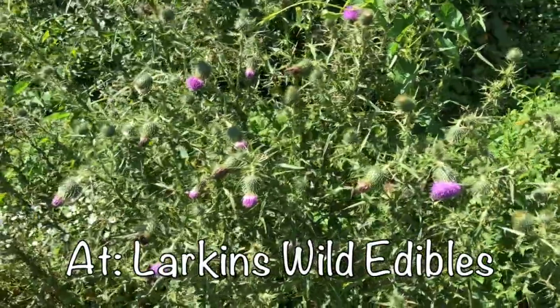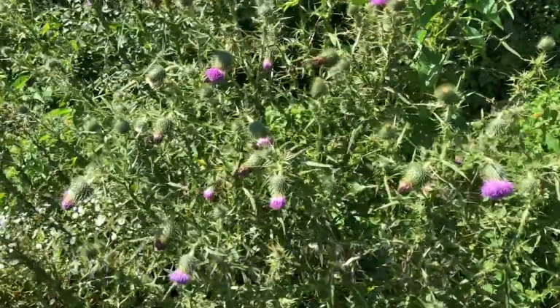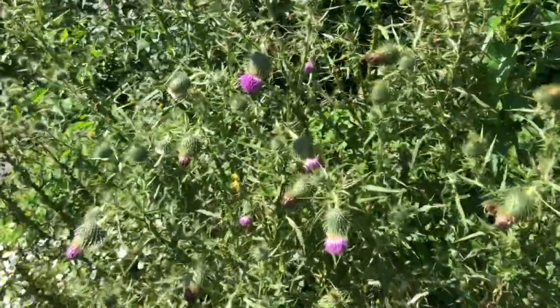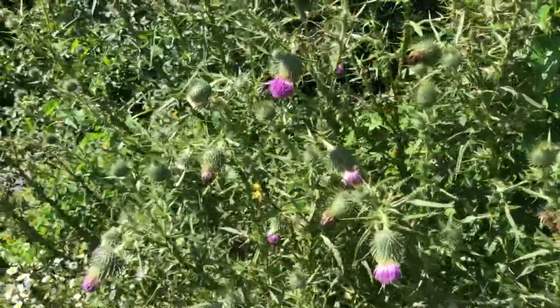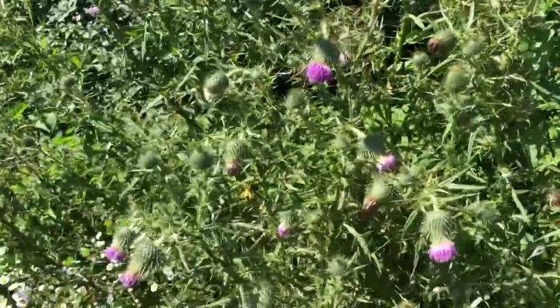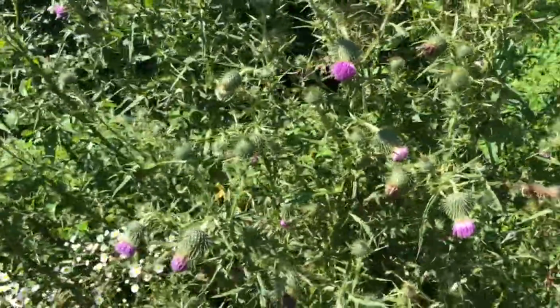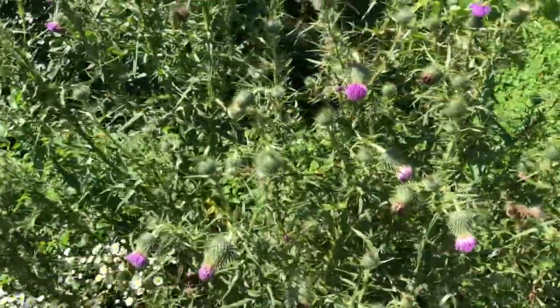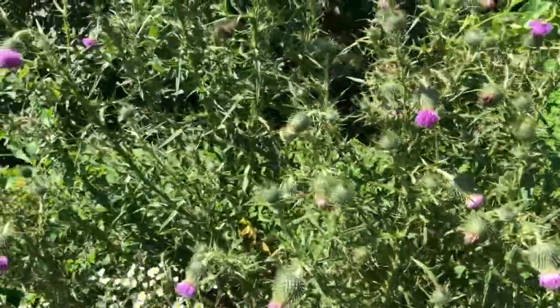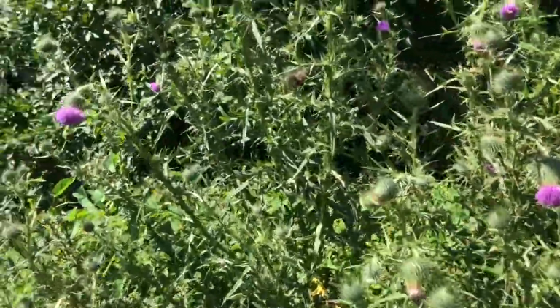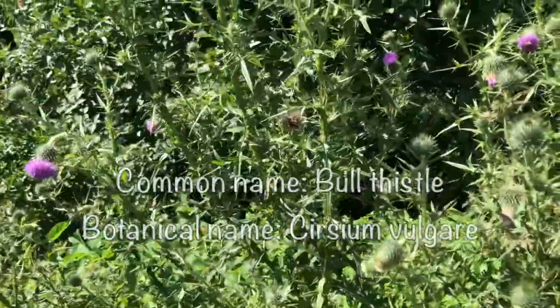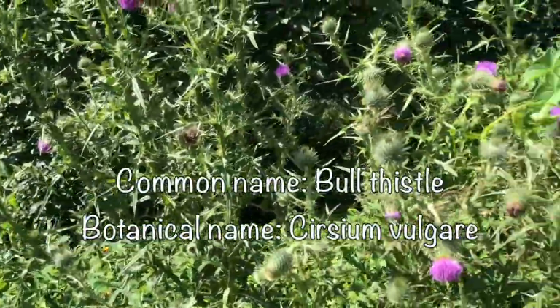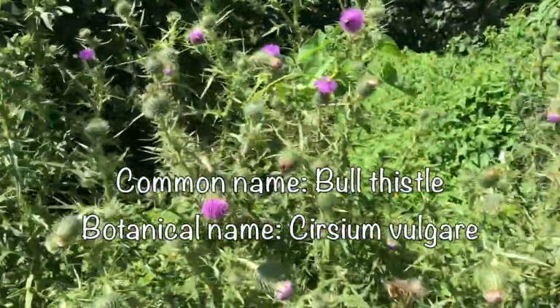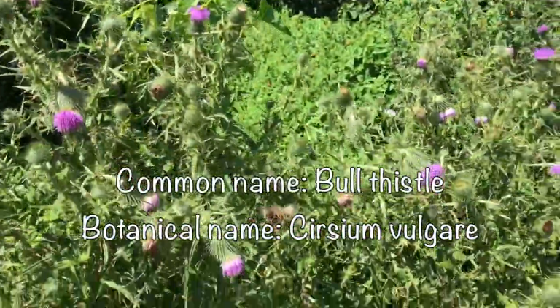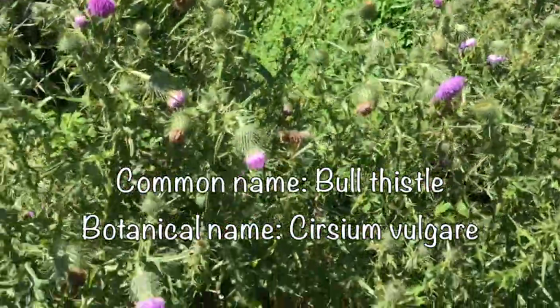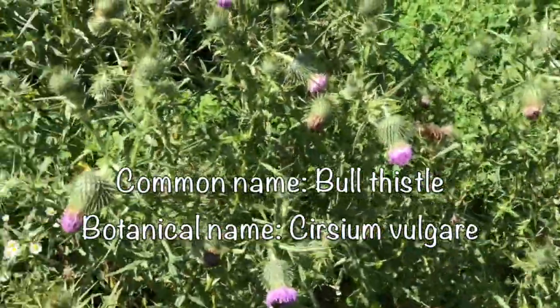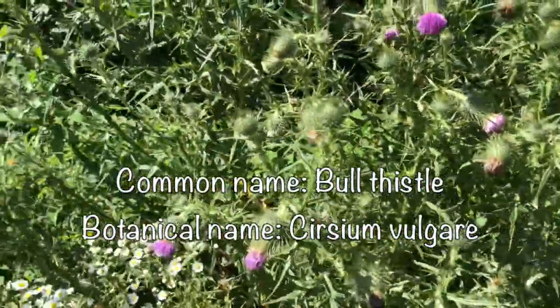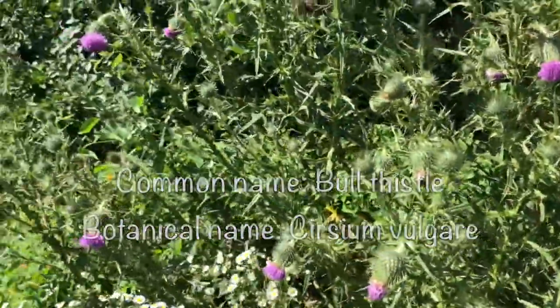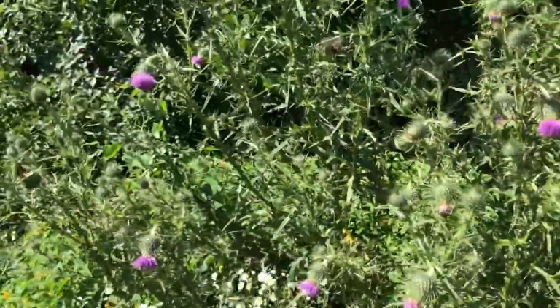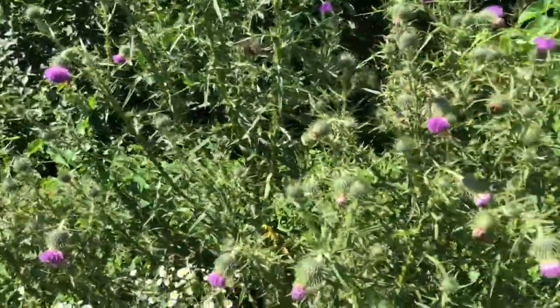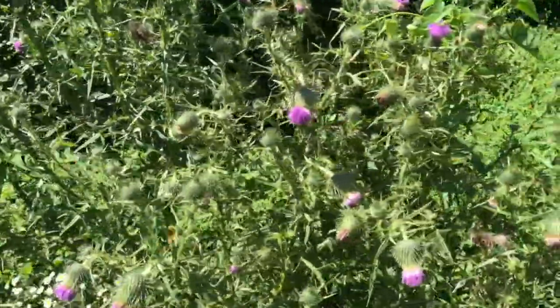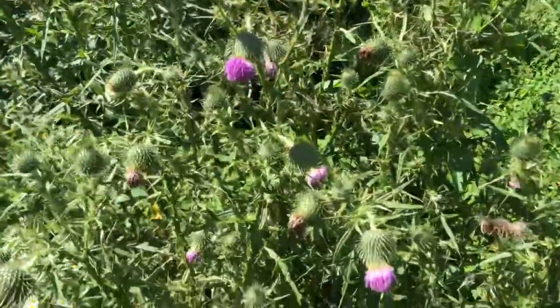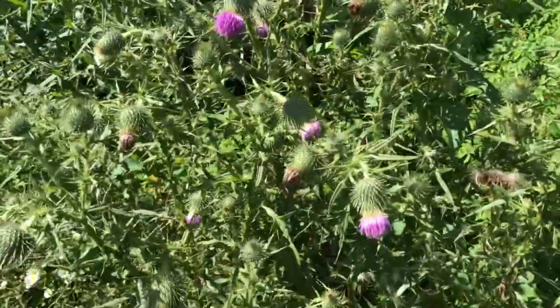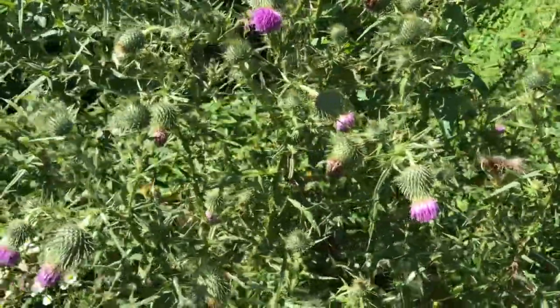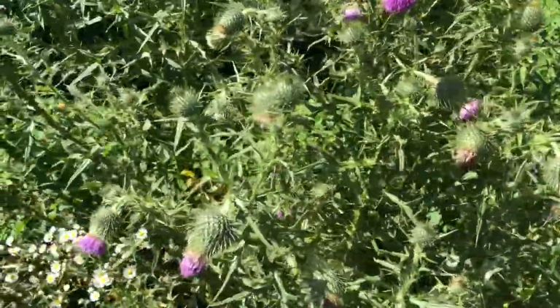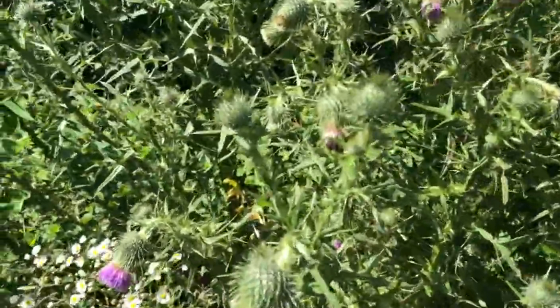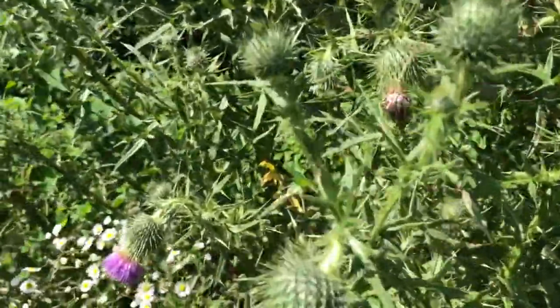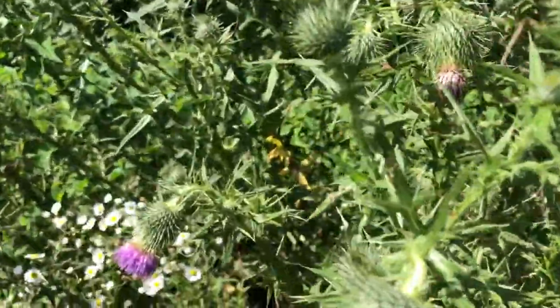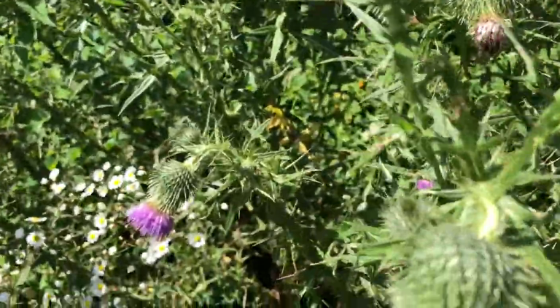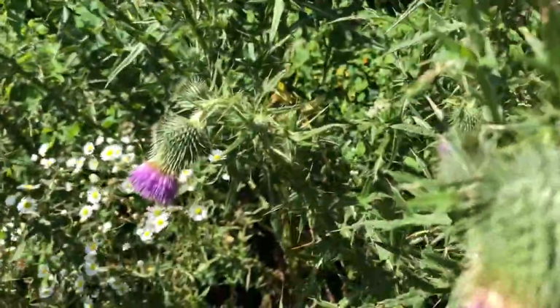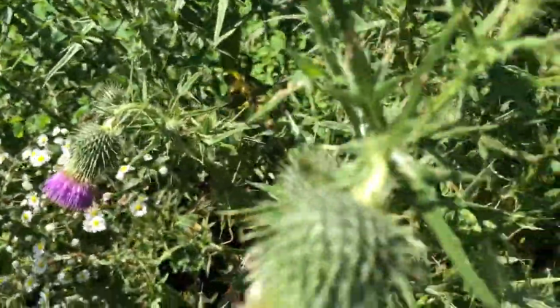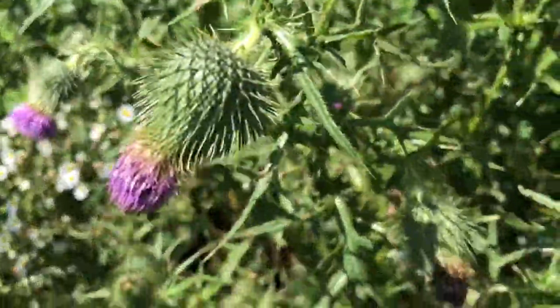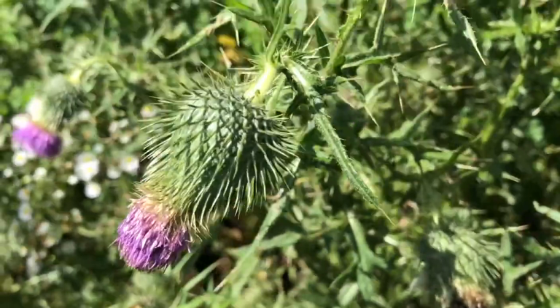Right here, I'm over at my mom's house. And this is thistle — bull thistle. One thing about thistle that you can get at this time of the year is the hearts of the flower heads. There's a flower head right there.